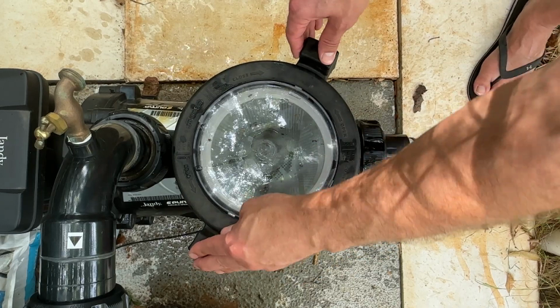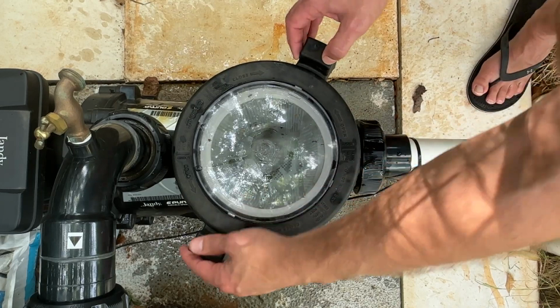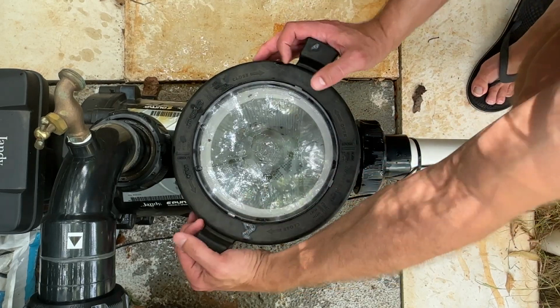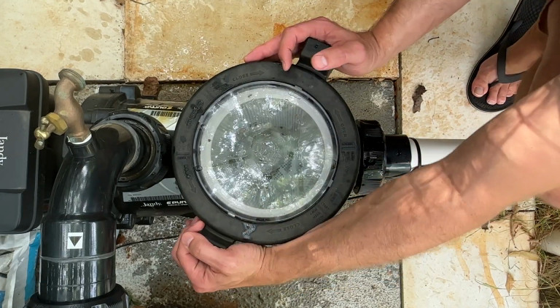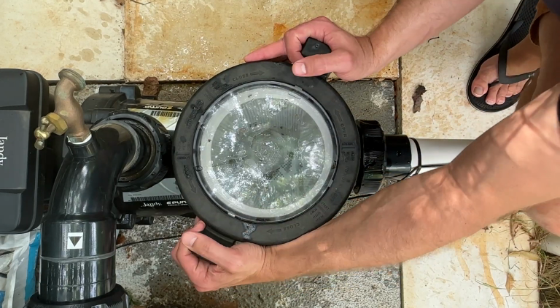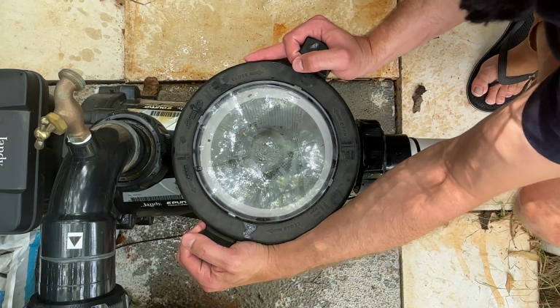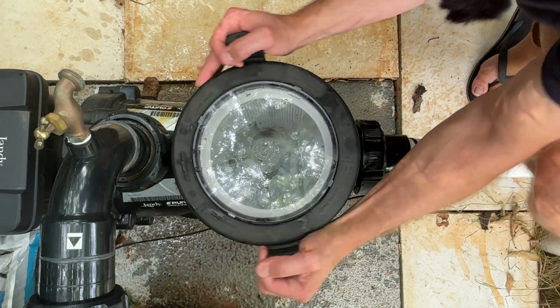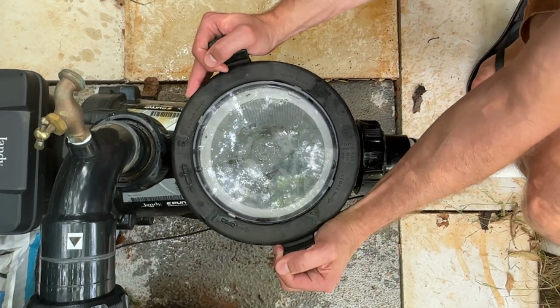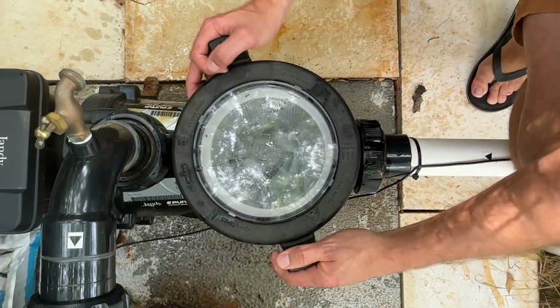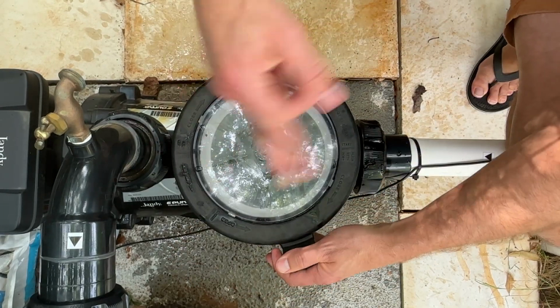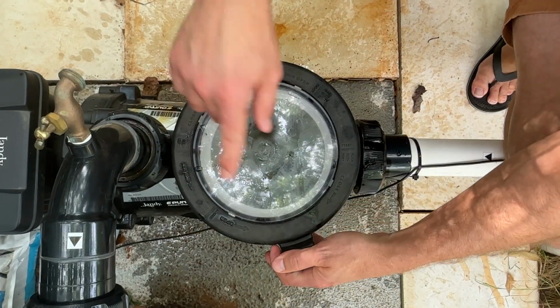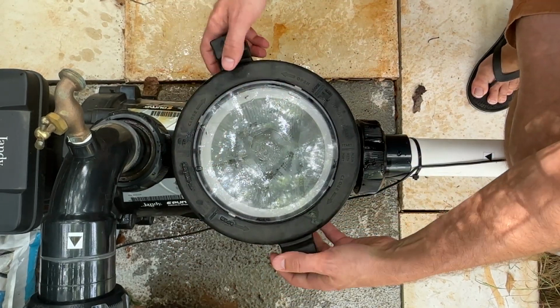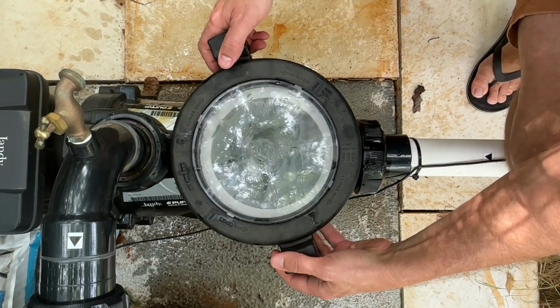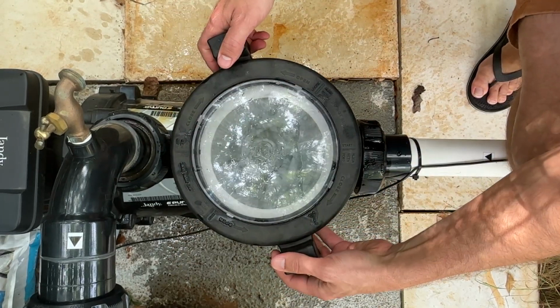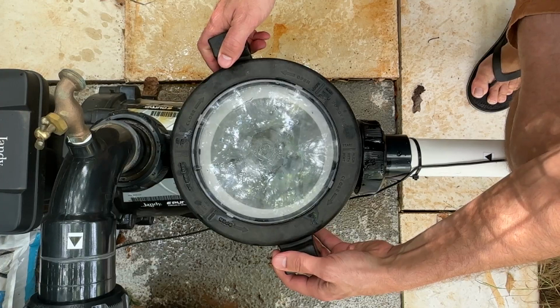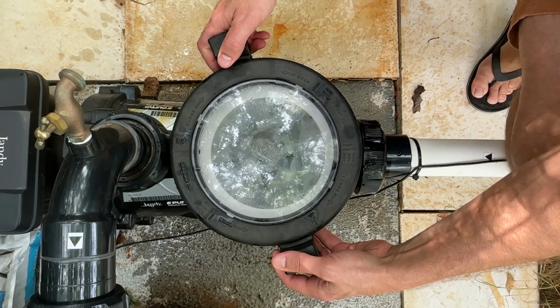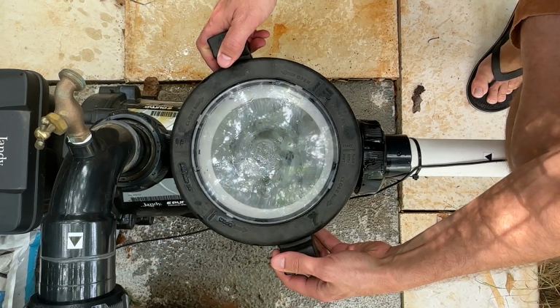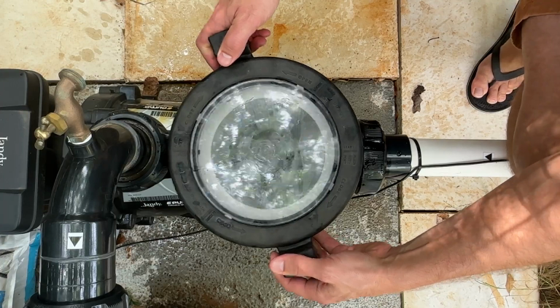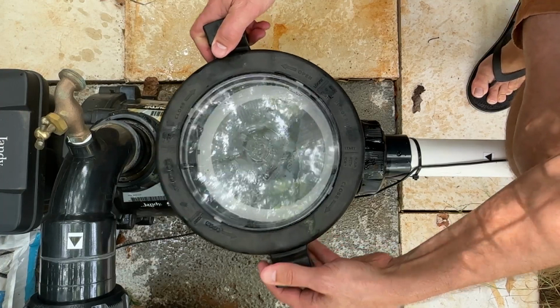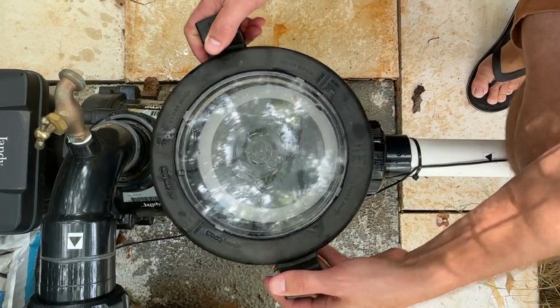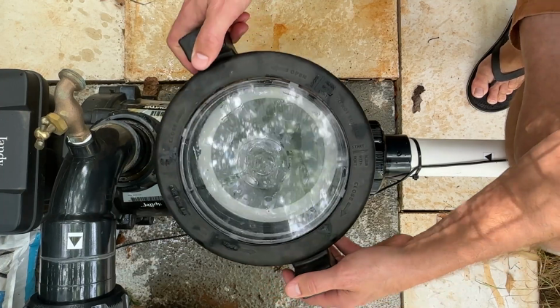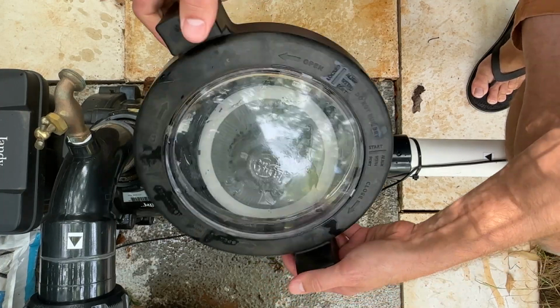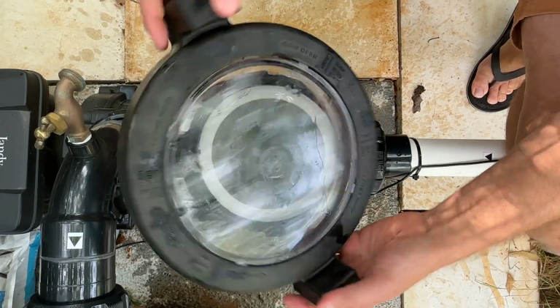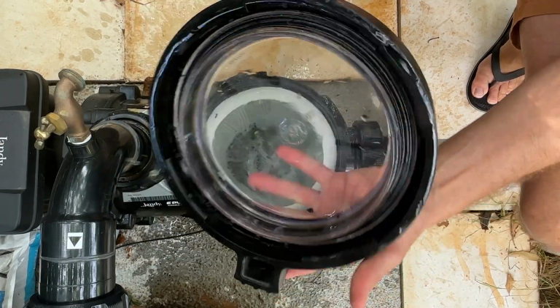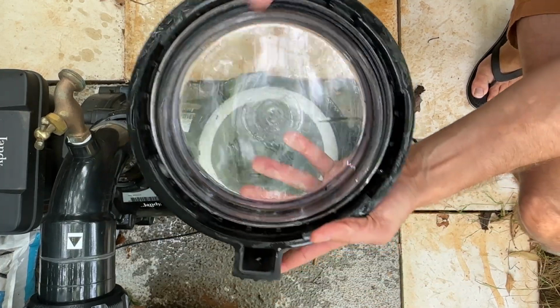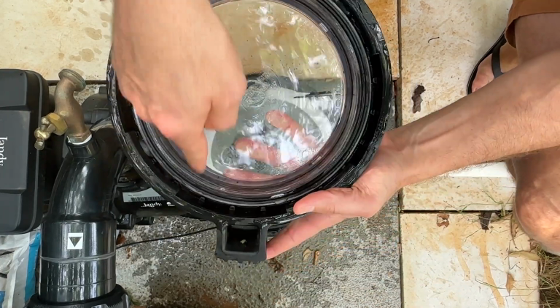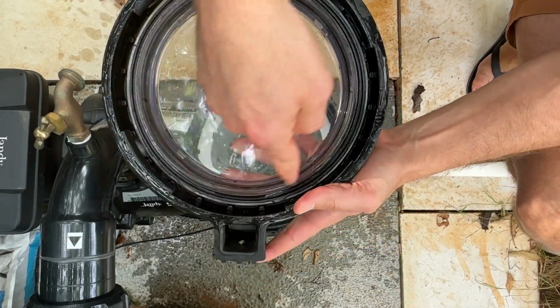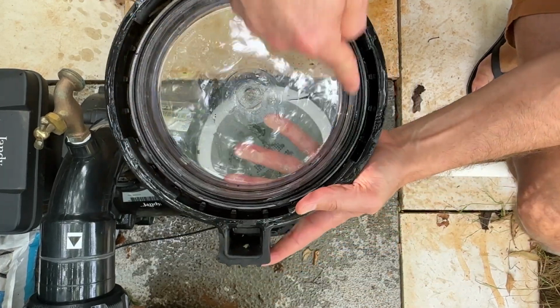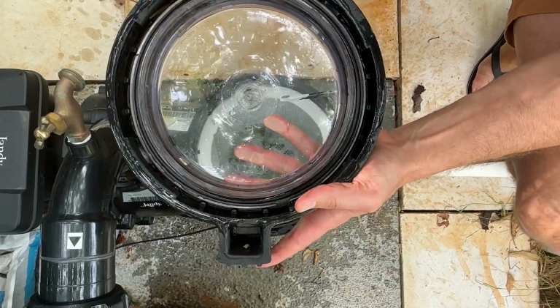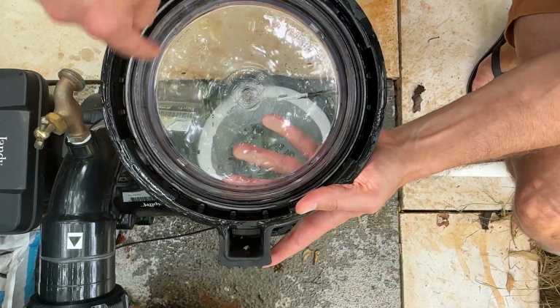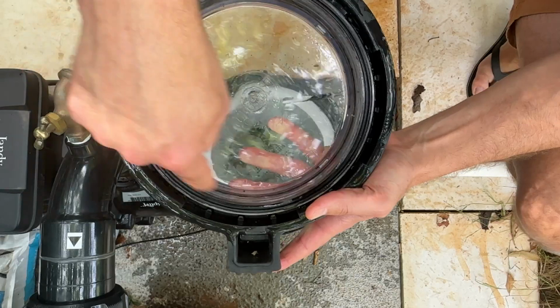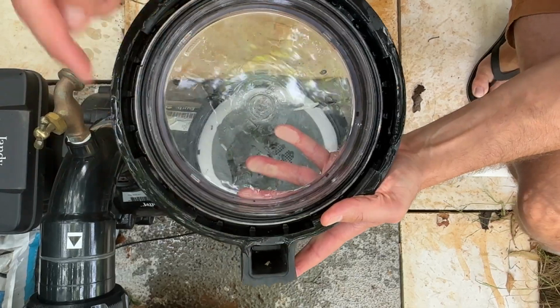Basically all you want to do, take the old one off — lefty-loosey — pull it straight up. You don't want to pull it off at an angle, so you might just crack this plastic, especially as it gets older.